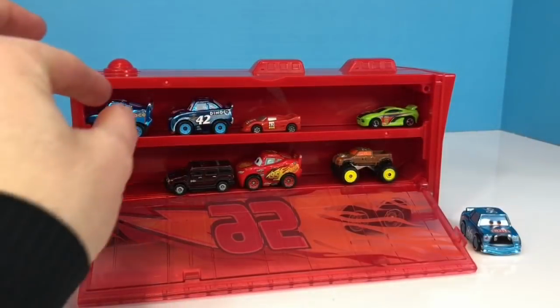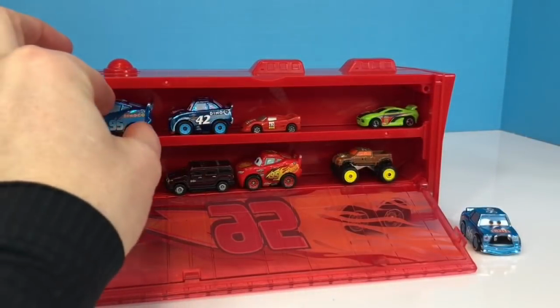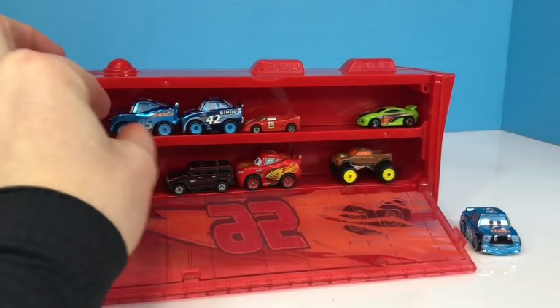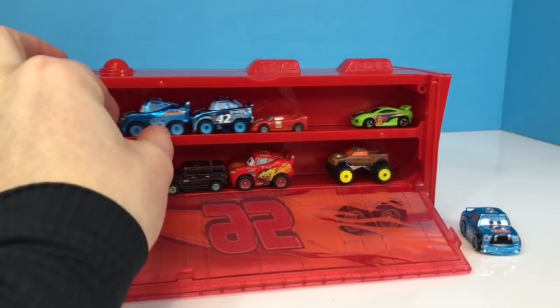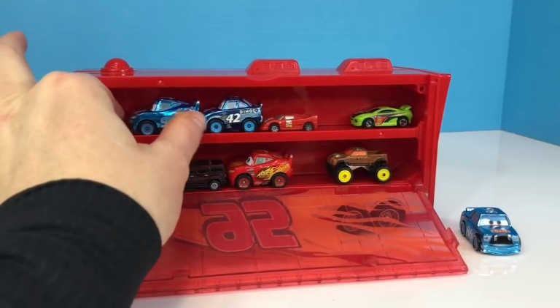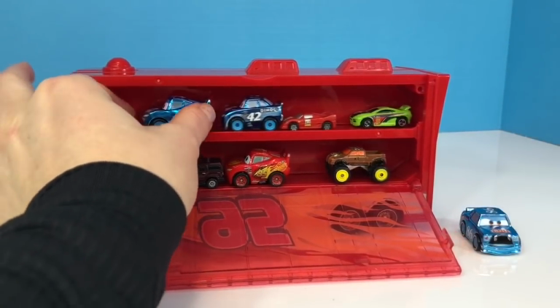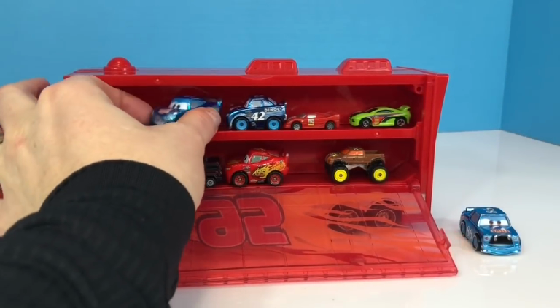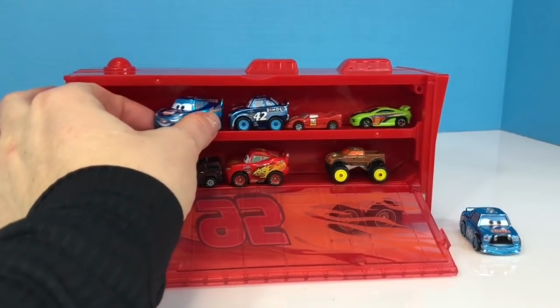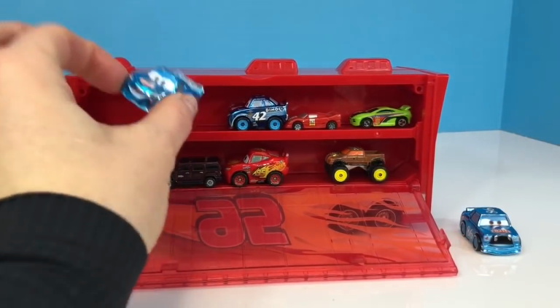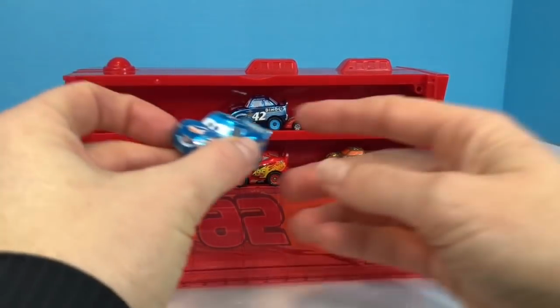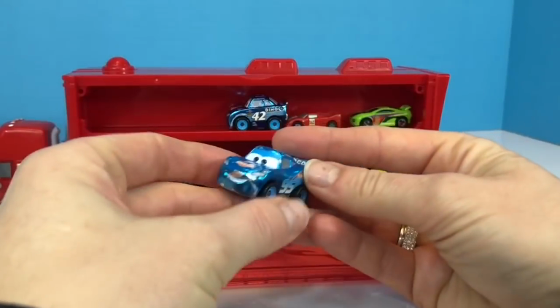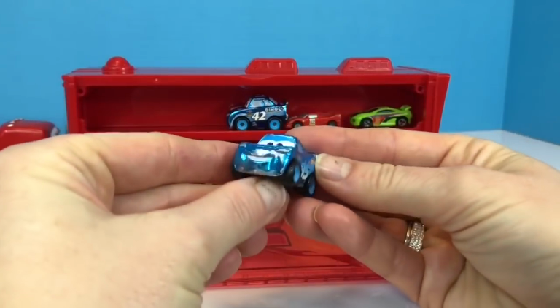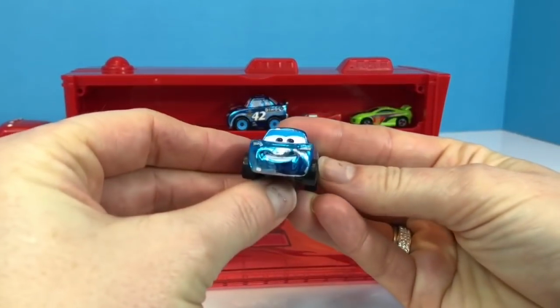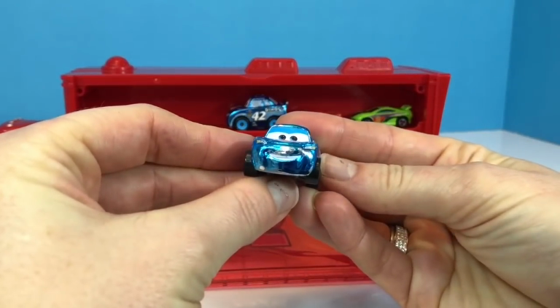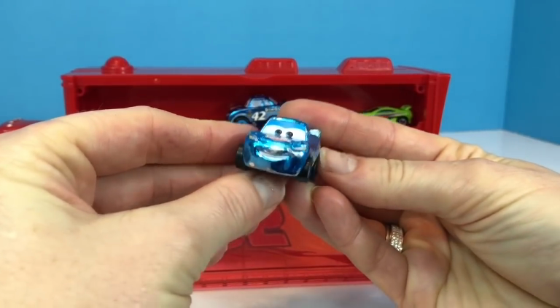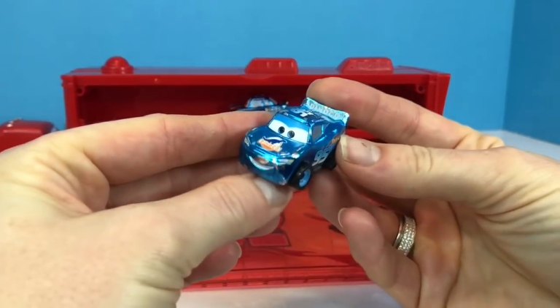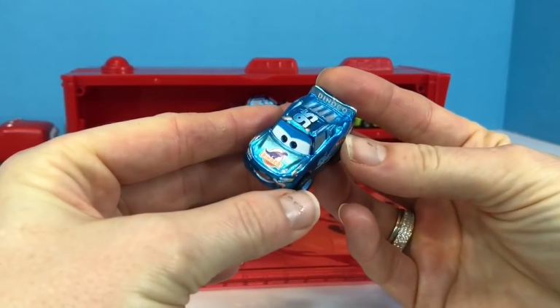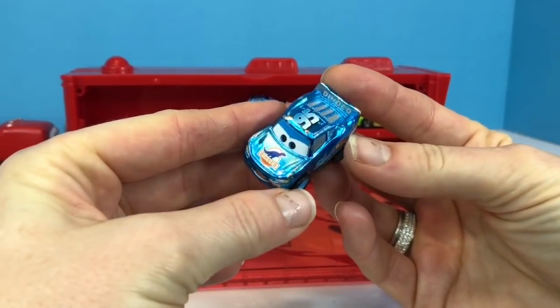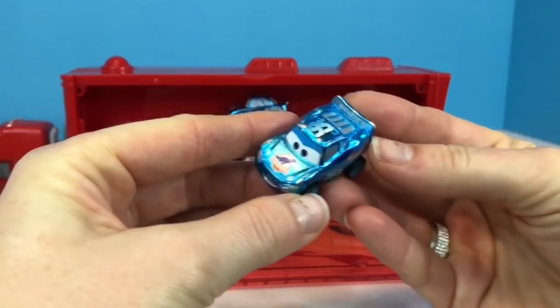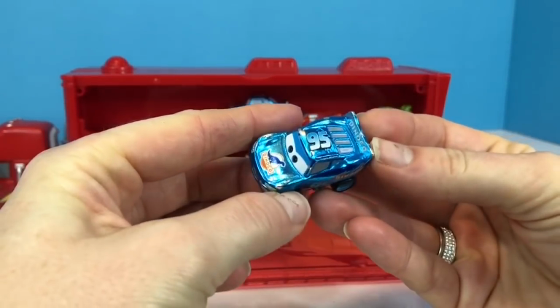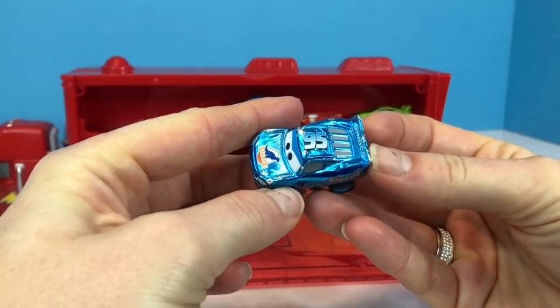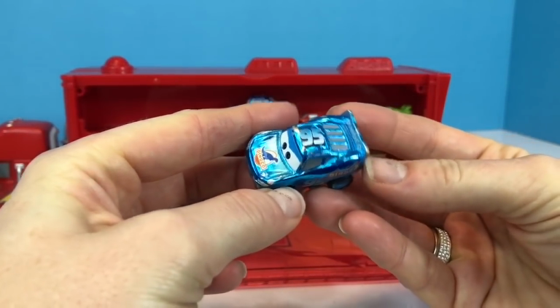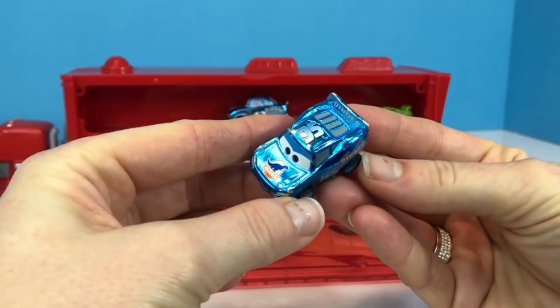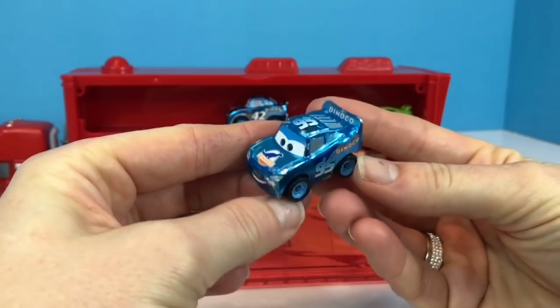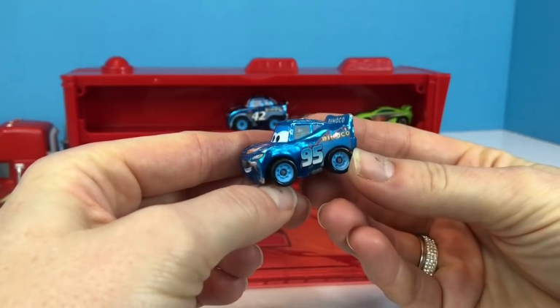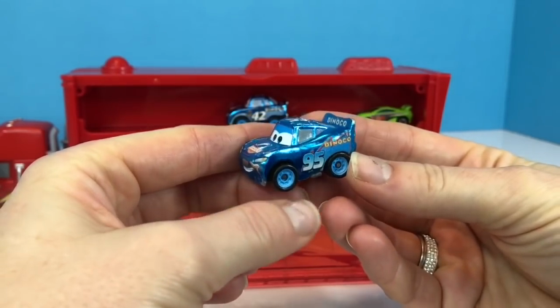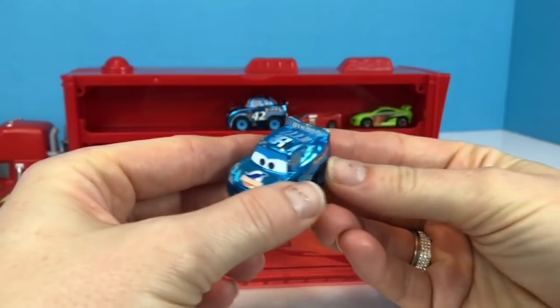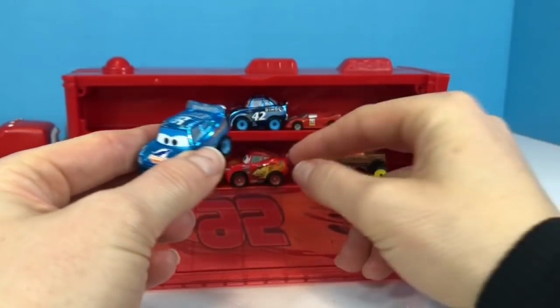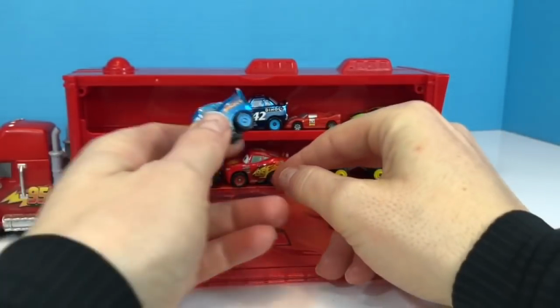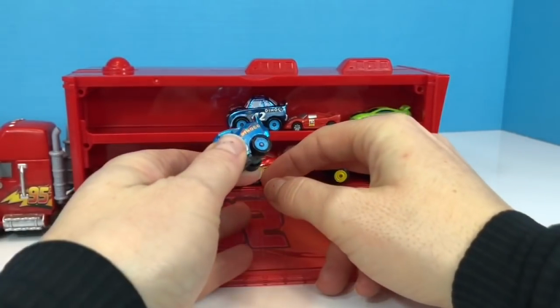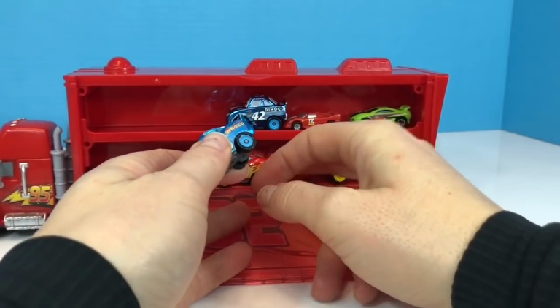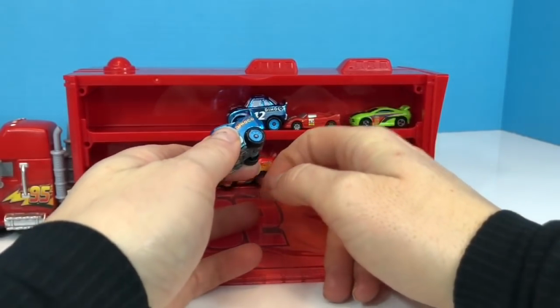Next we have number 95 Blue Dinoco Car. Do you know who this is Tiny Fans? It's Lightning McQueen of course. He's just a different color.